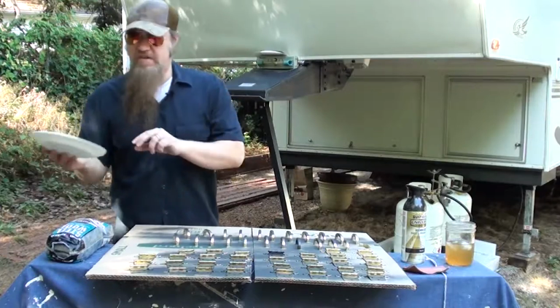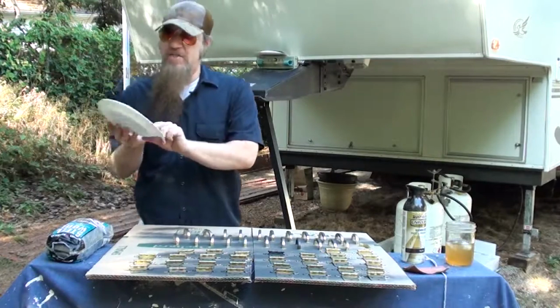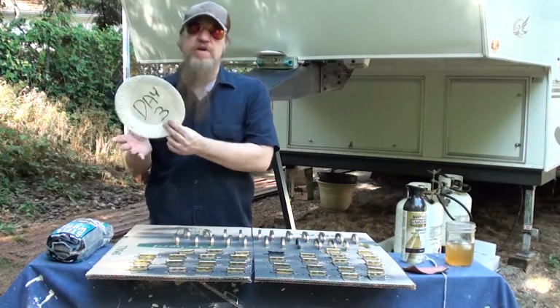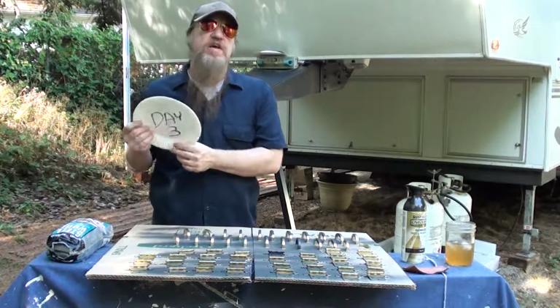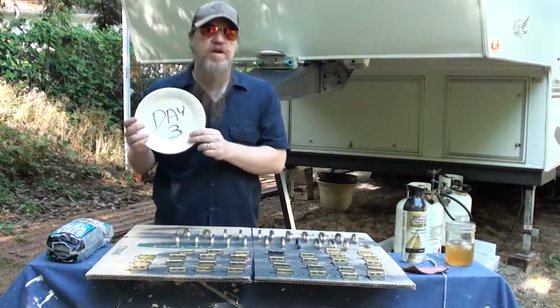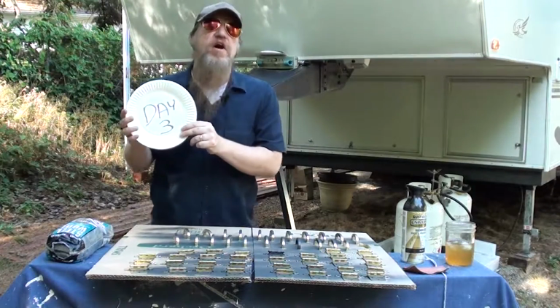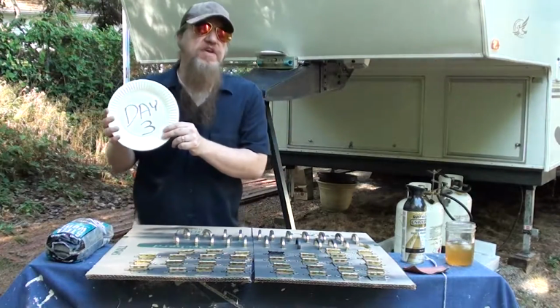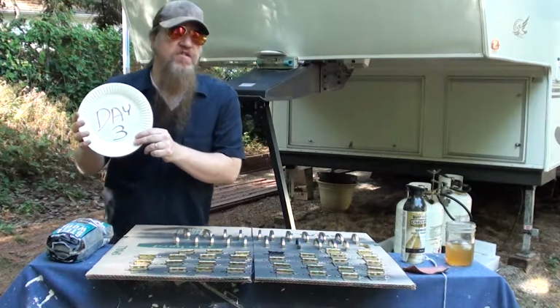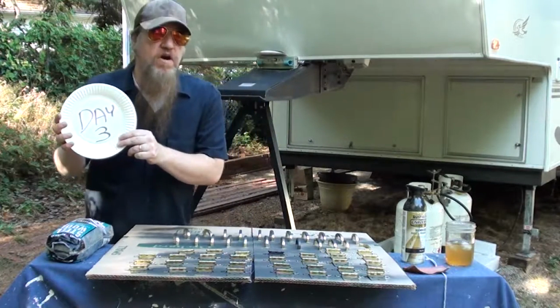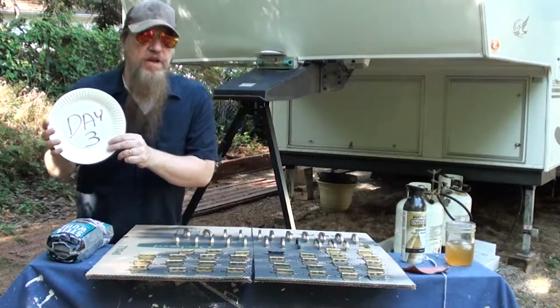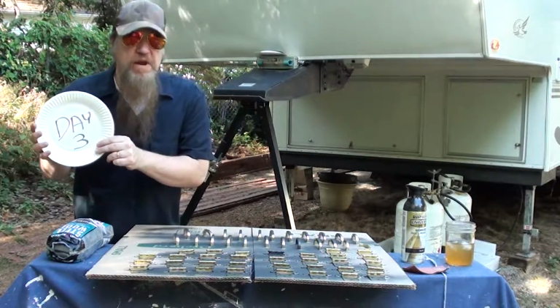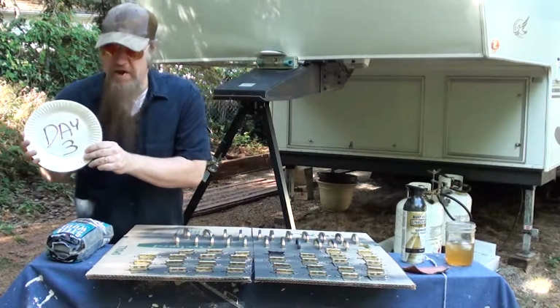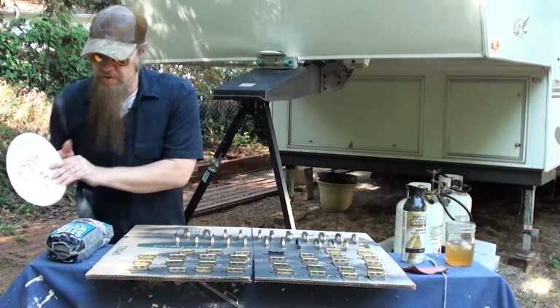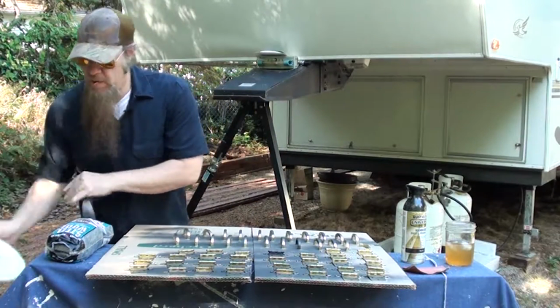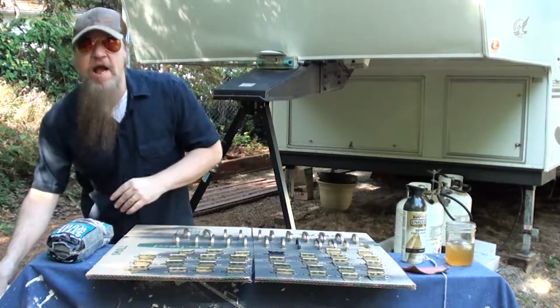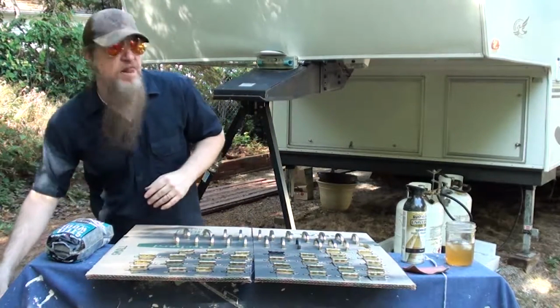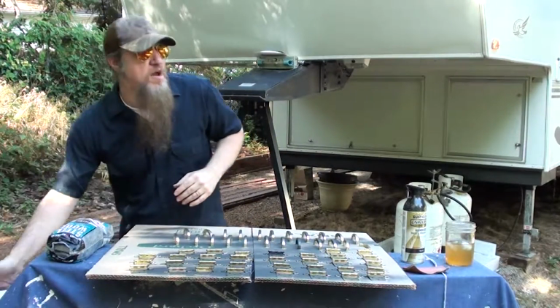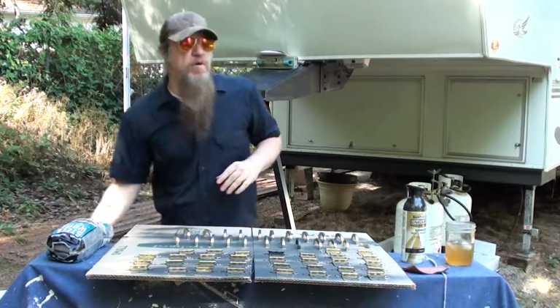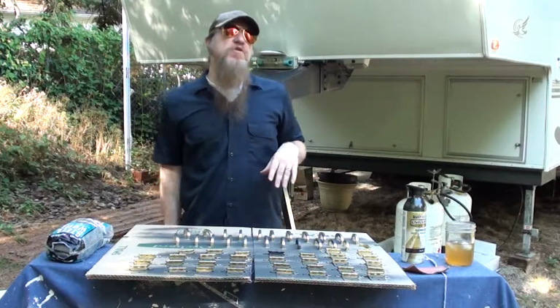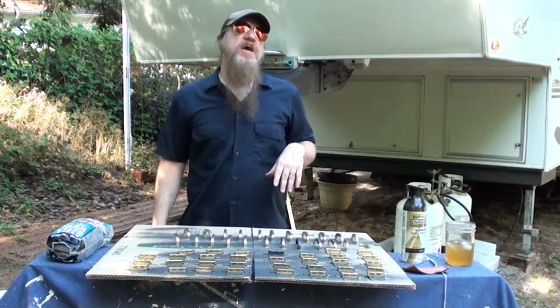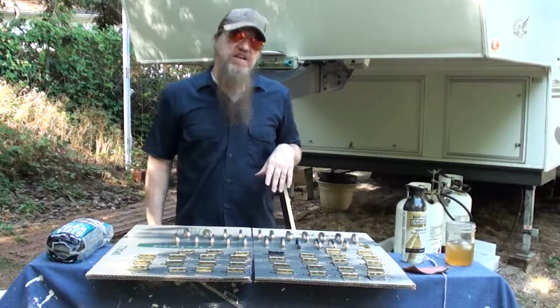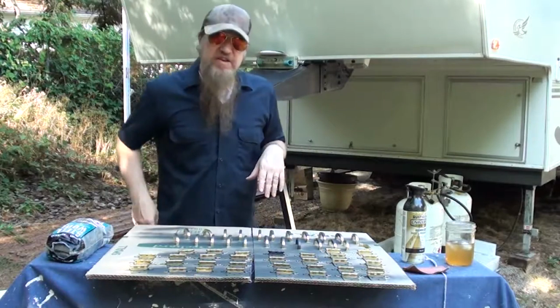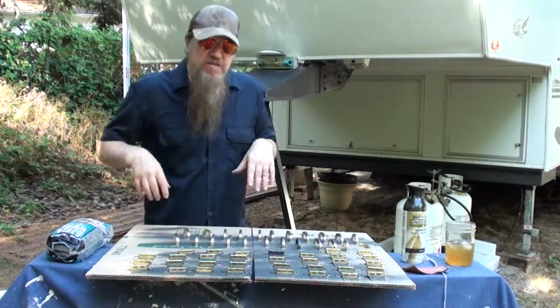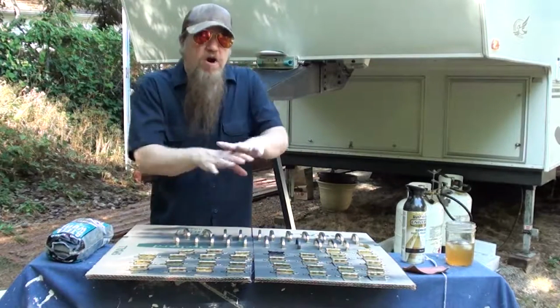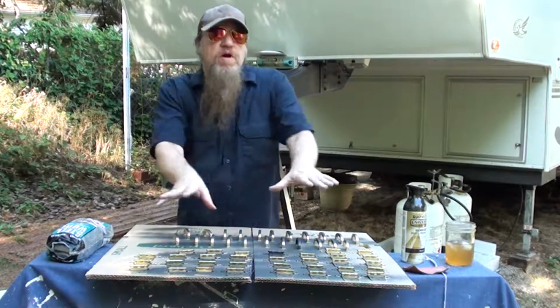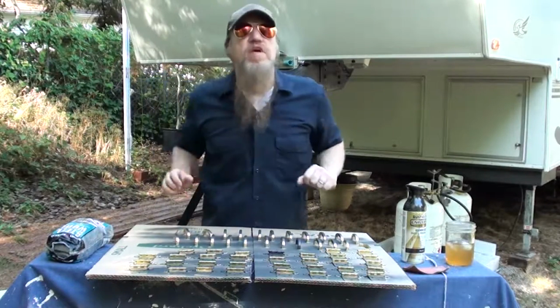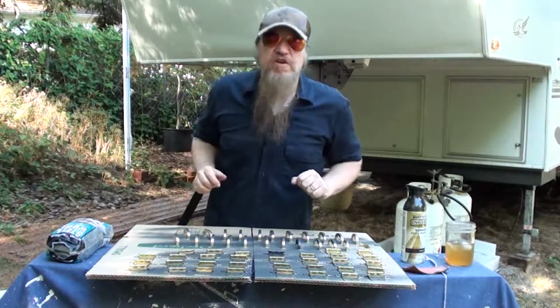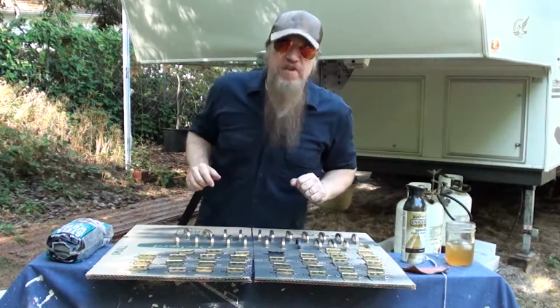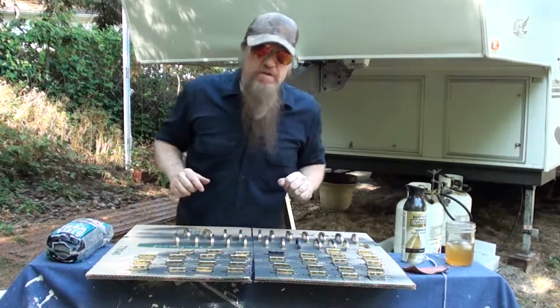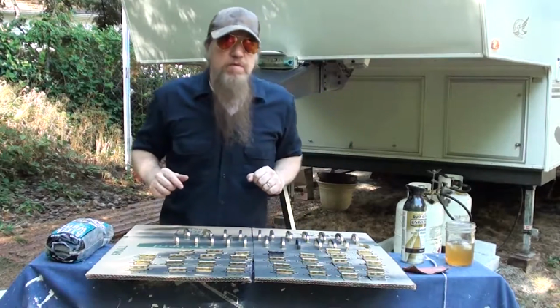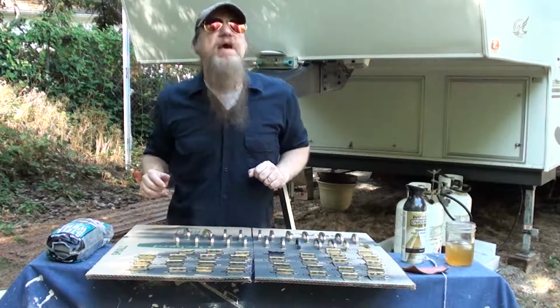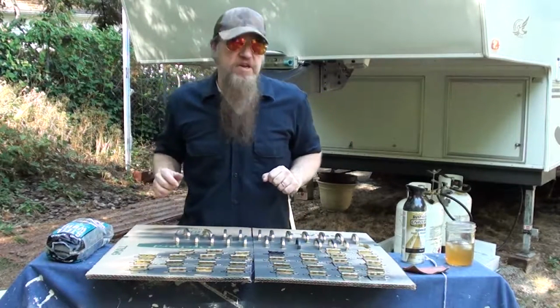It's day three of what I call the Deluxe RV Remodel. What we're going to be doing today is basically taking the hardware that we took off the cabinets. We're going to be painting it.